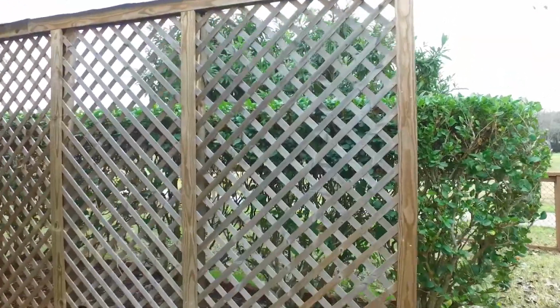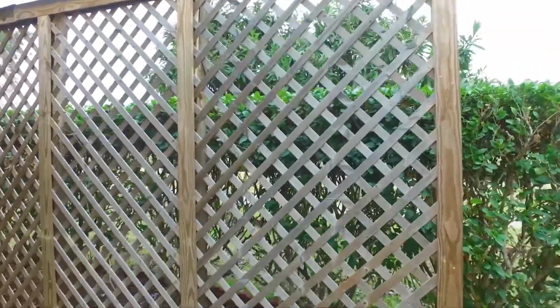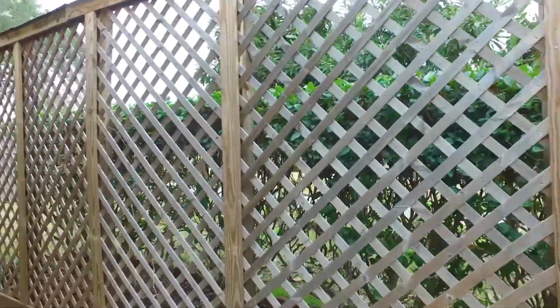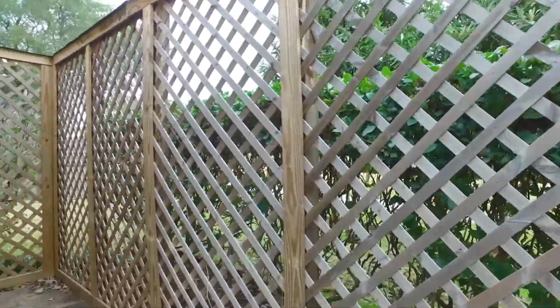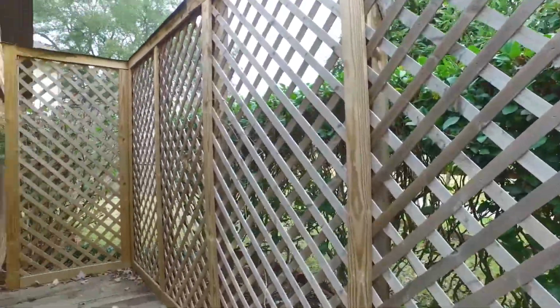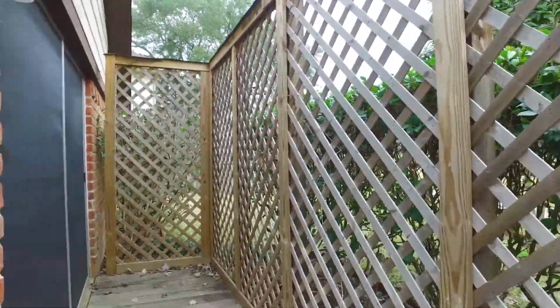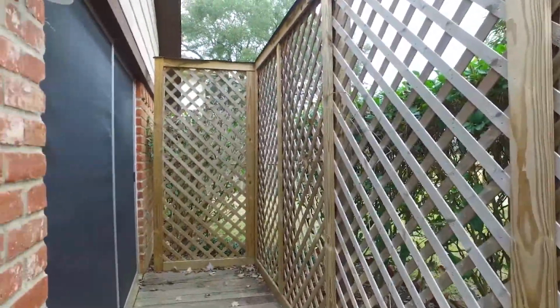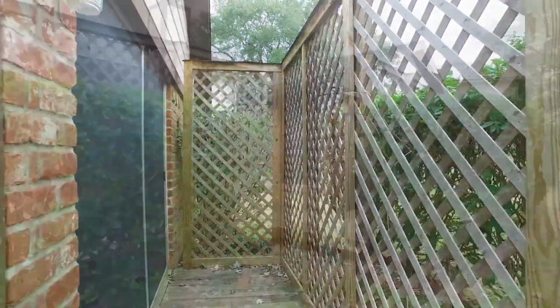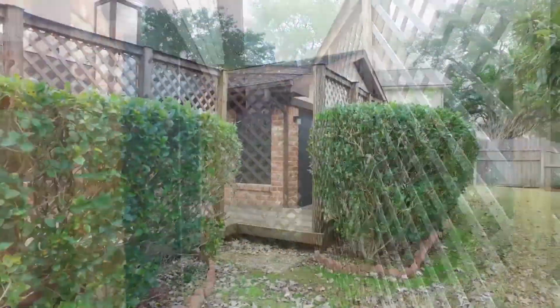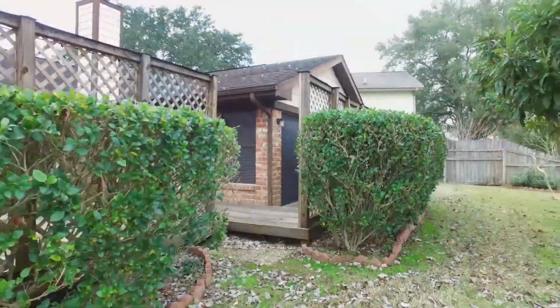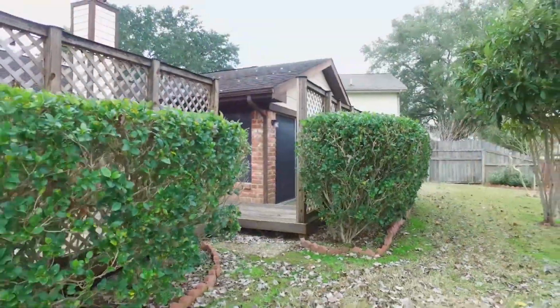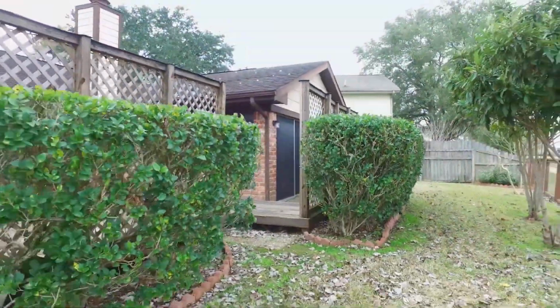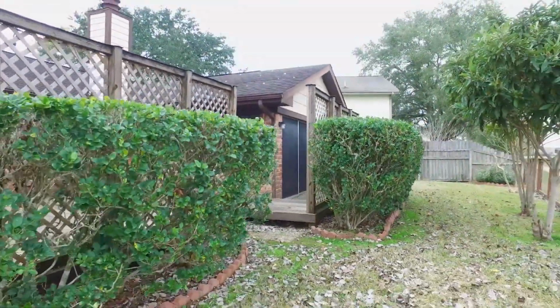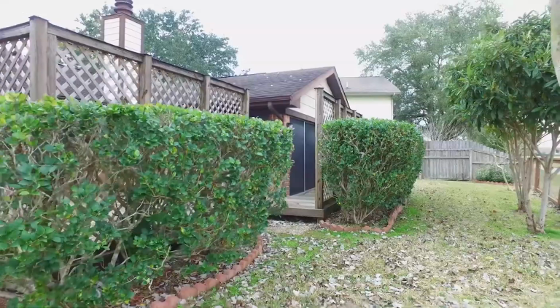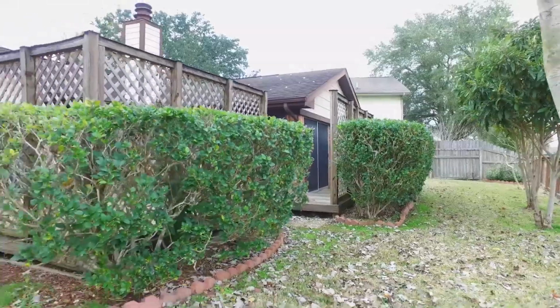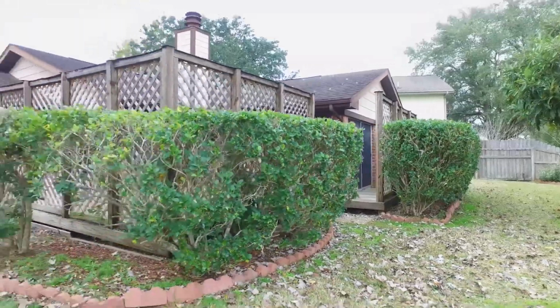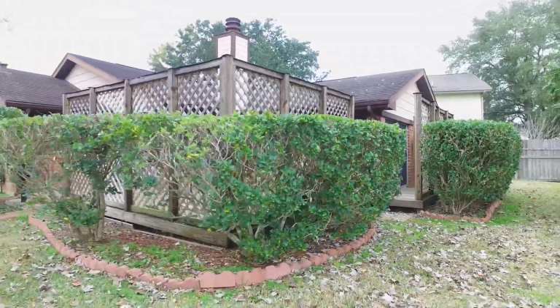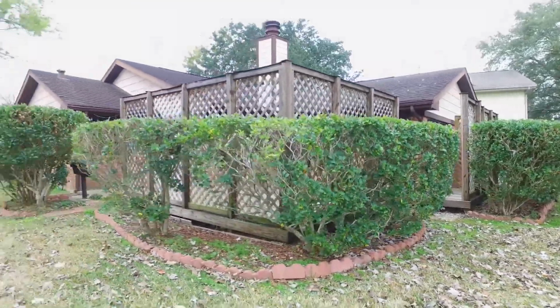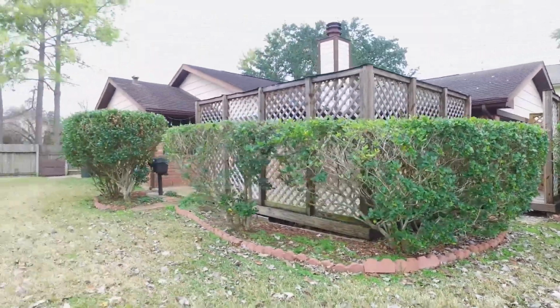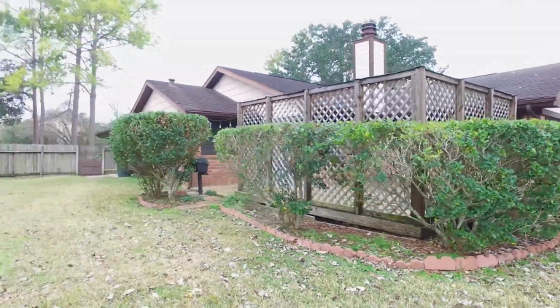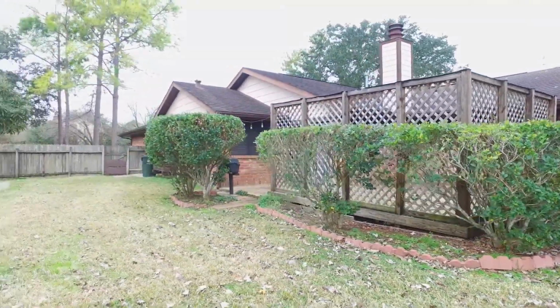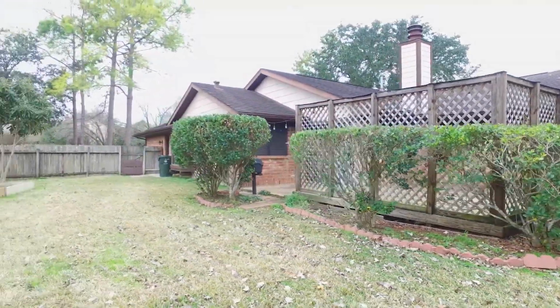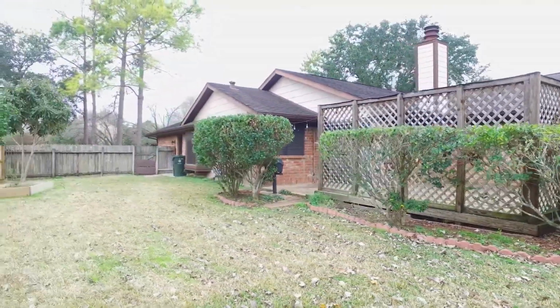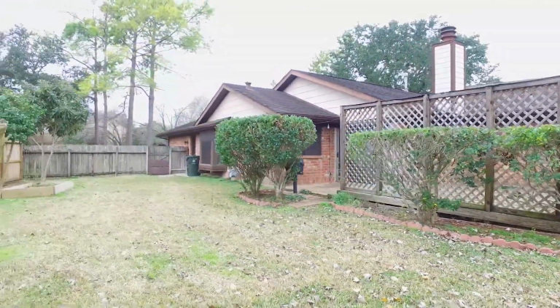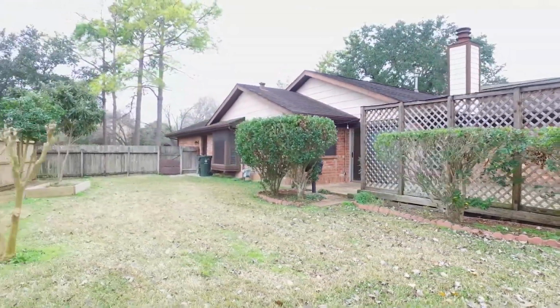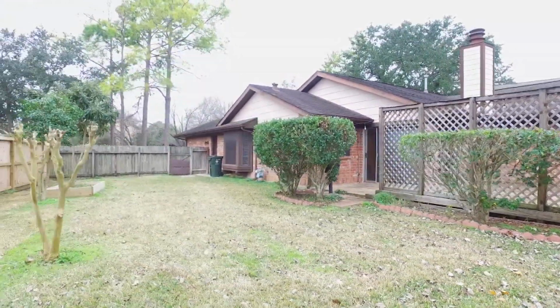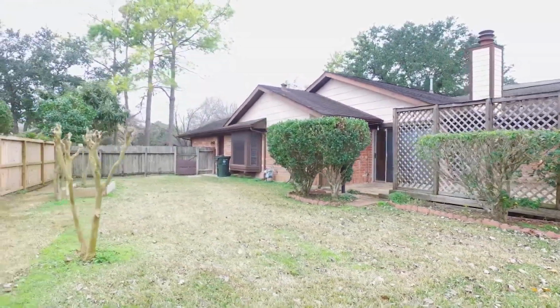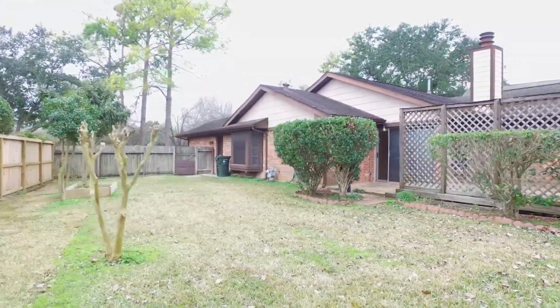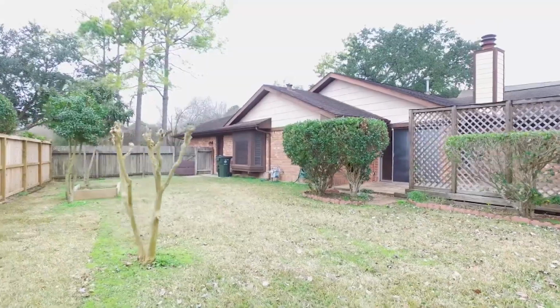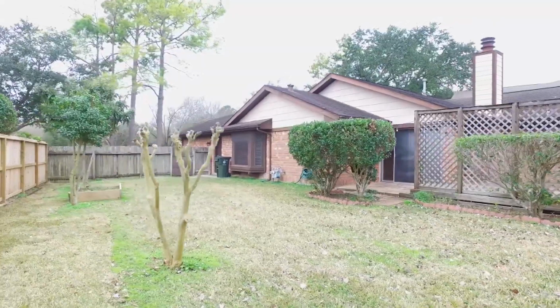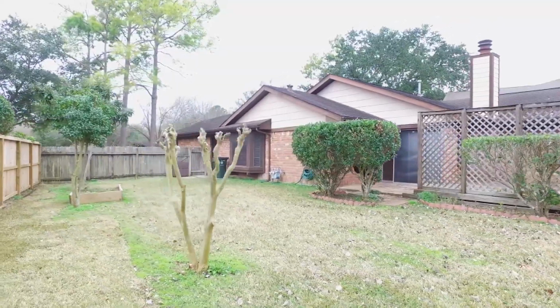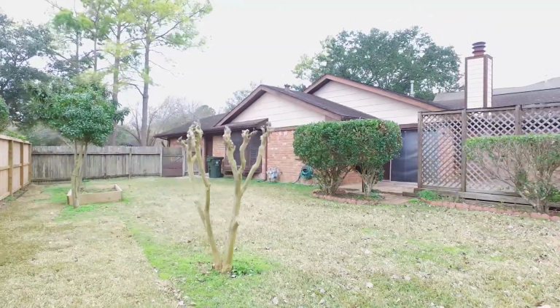Contact the listing agent right away and get your application in. A great location for an amazing price — this home is now available for you and your family.